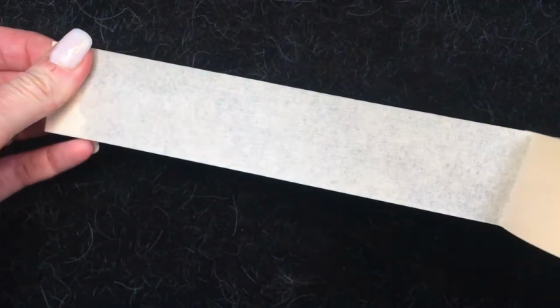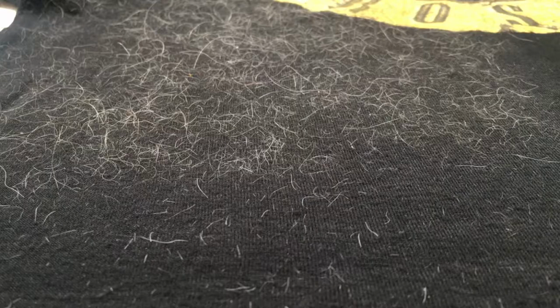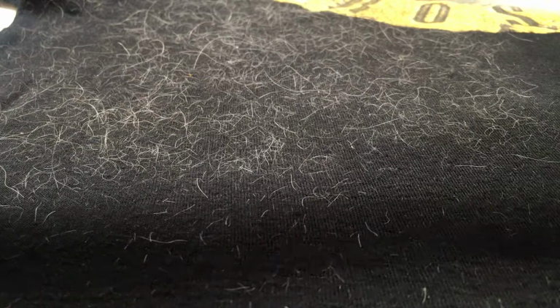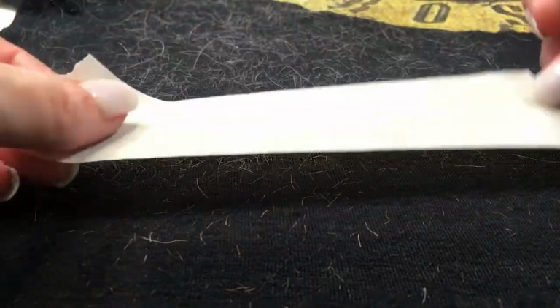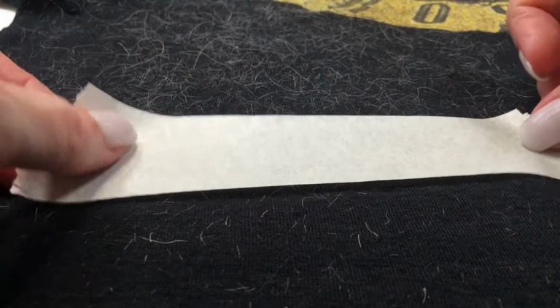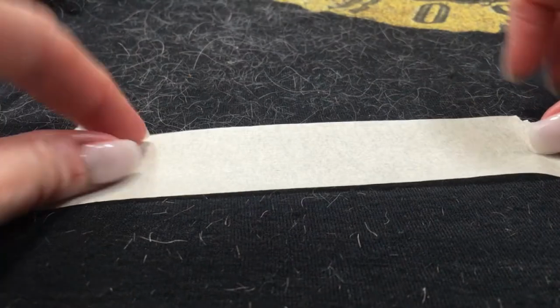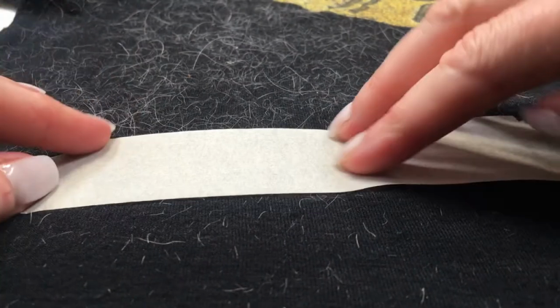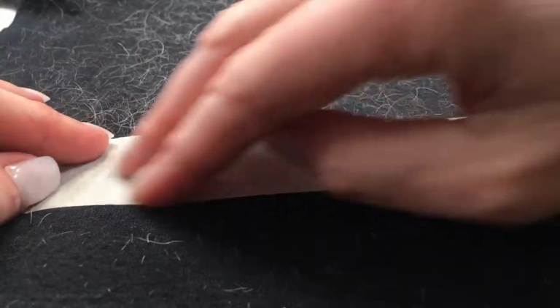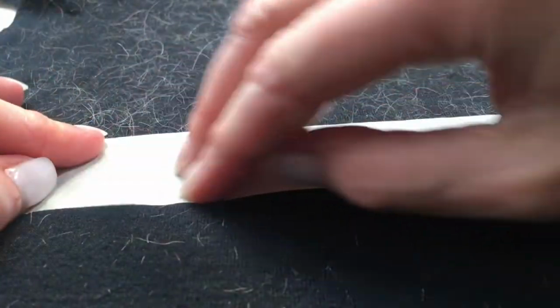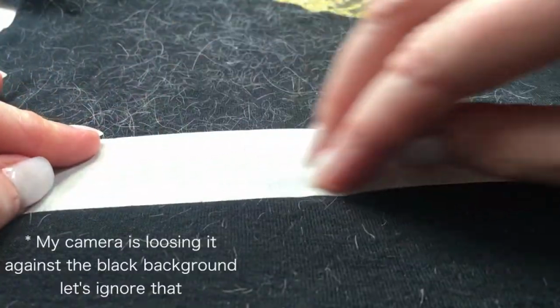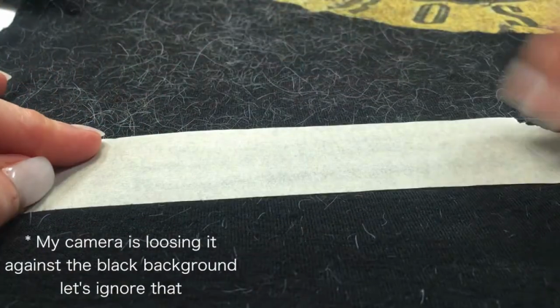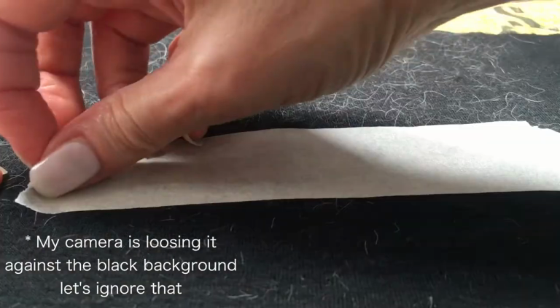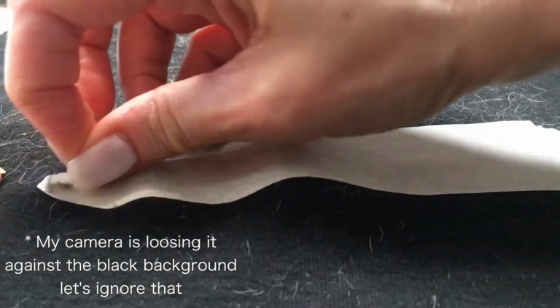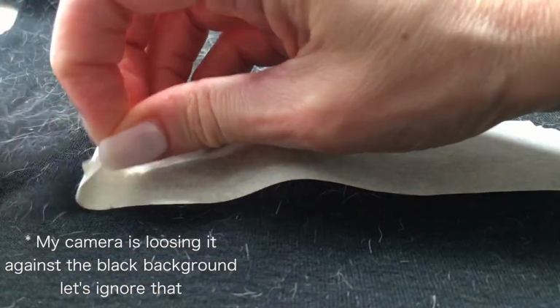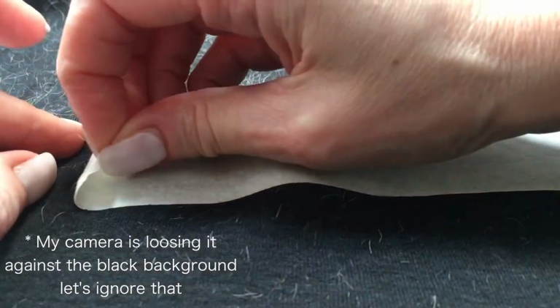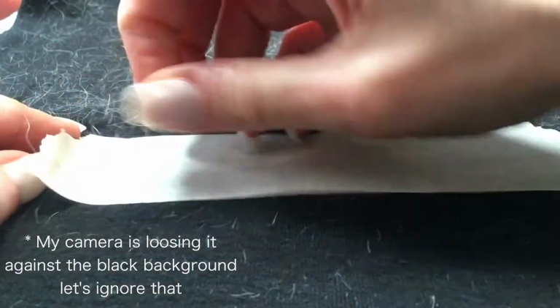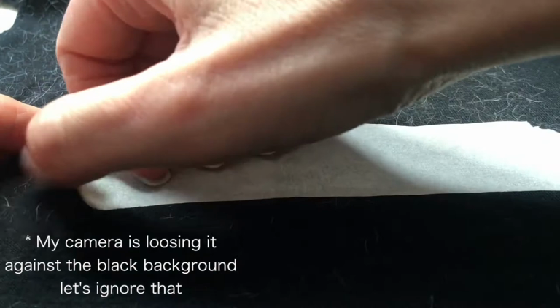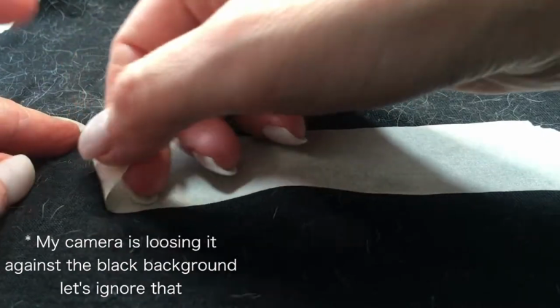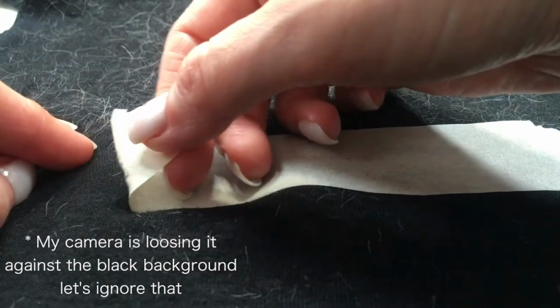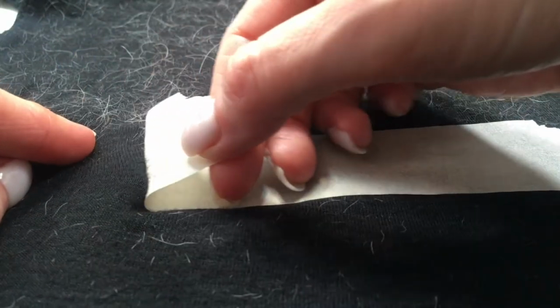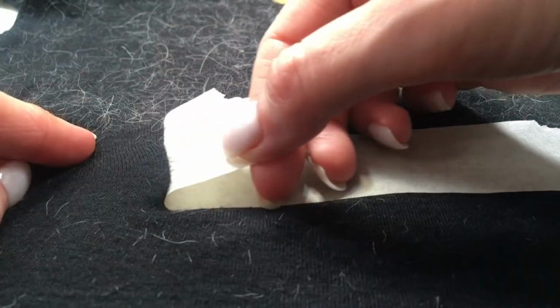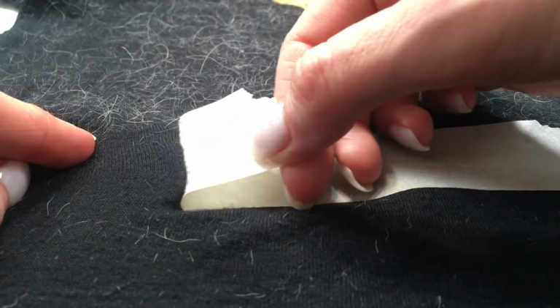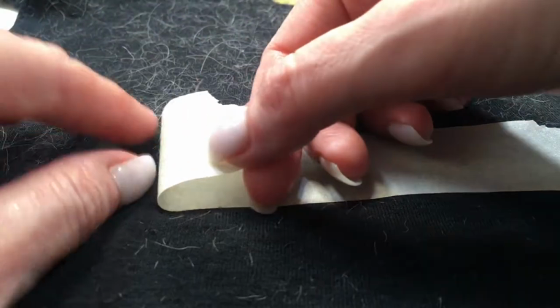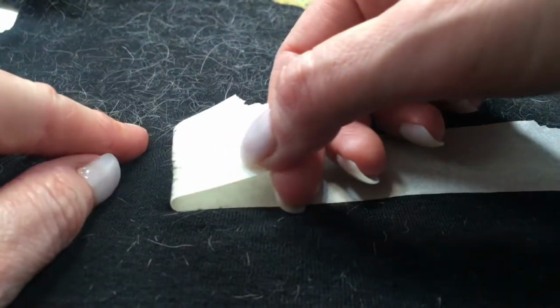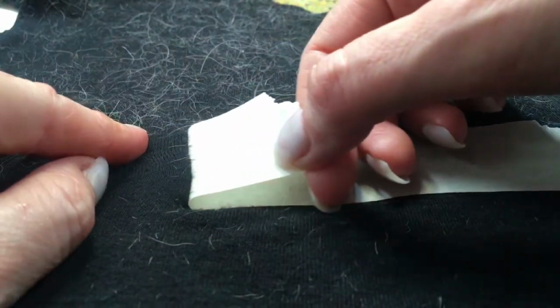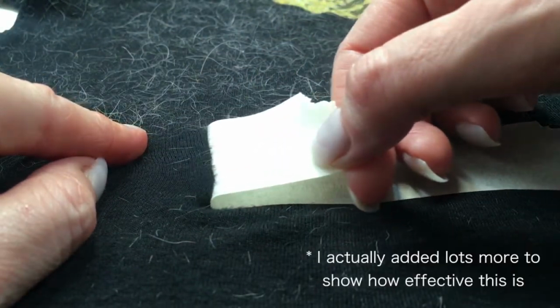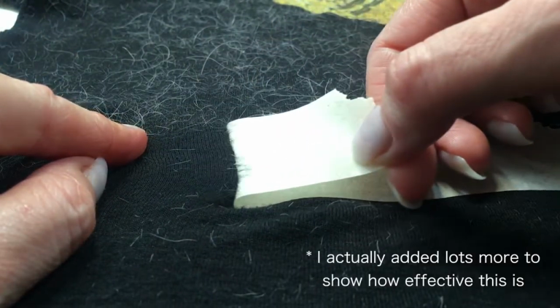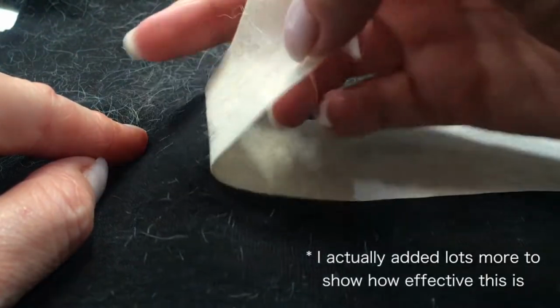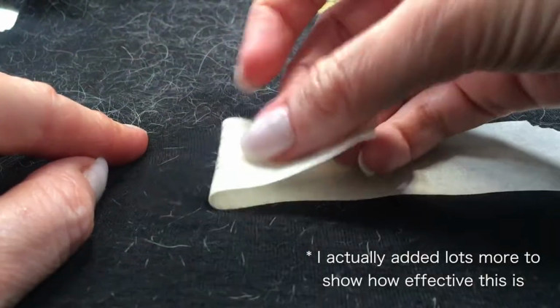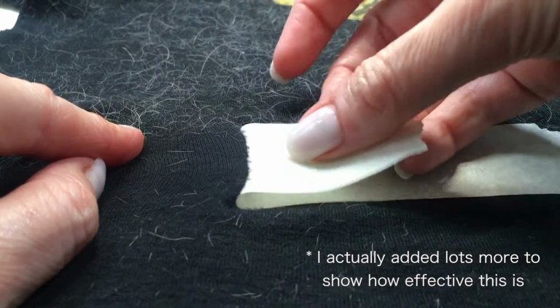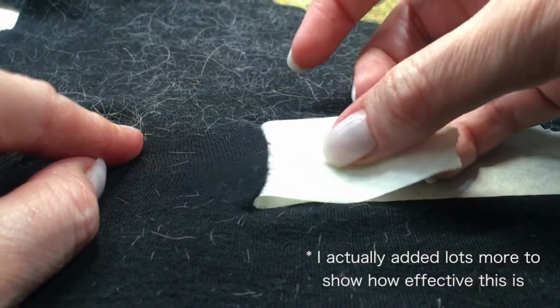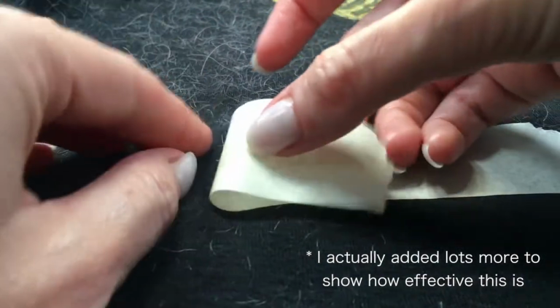Painter's tape is not as sticky, and I think you're going to be using a lot more of it. It depends on how much hair you have. In my case, I have a ton because we do the haircuts at home.